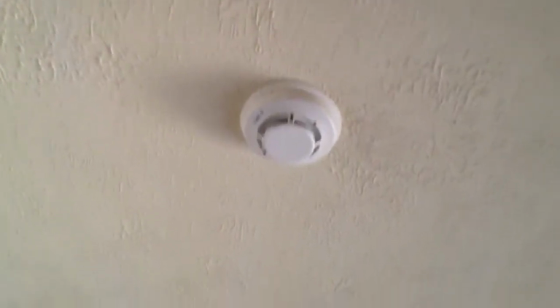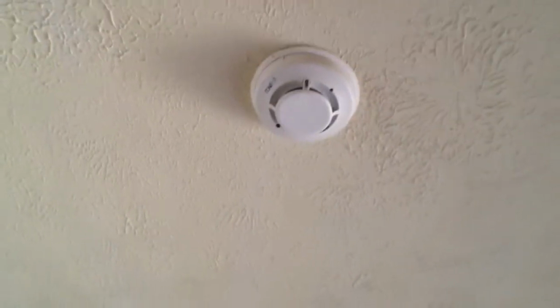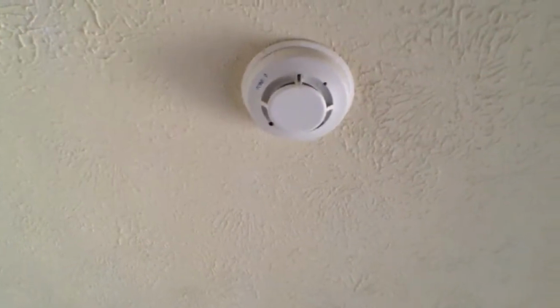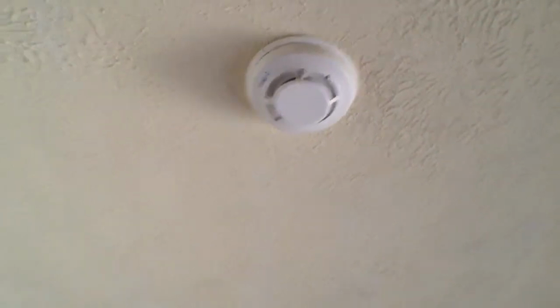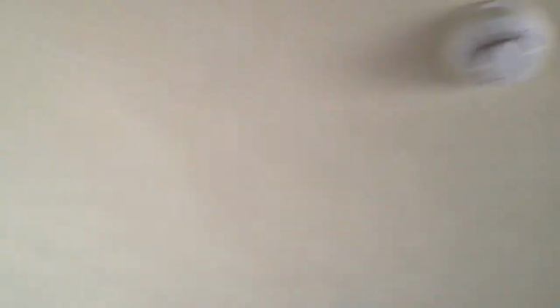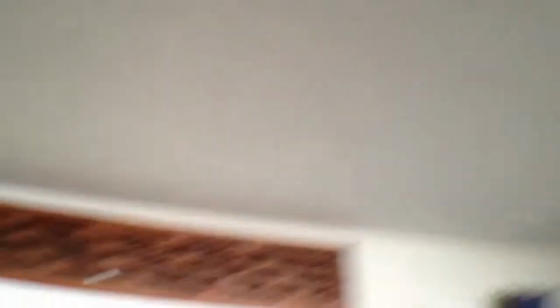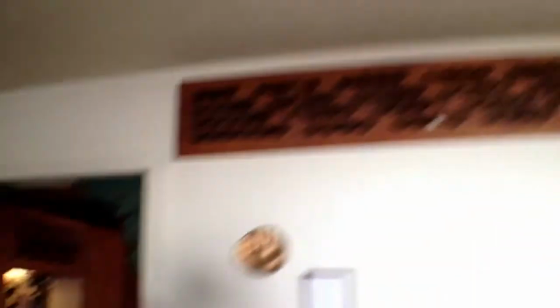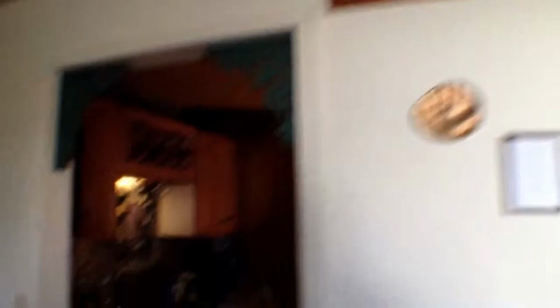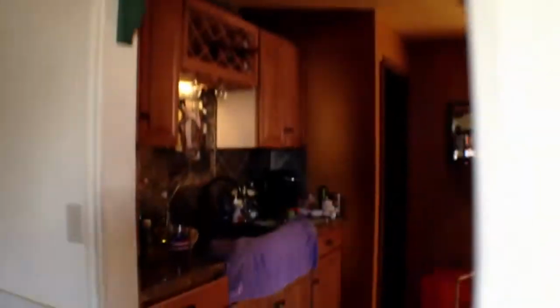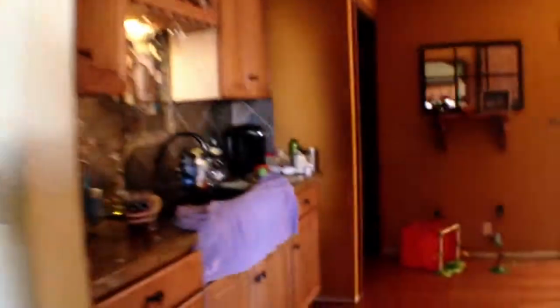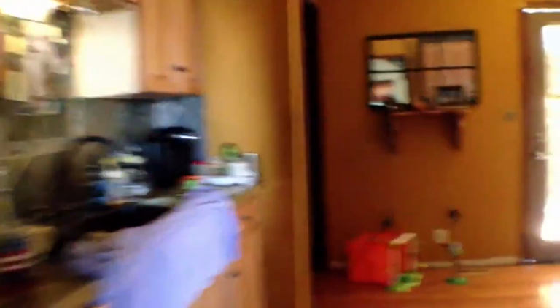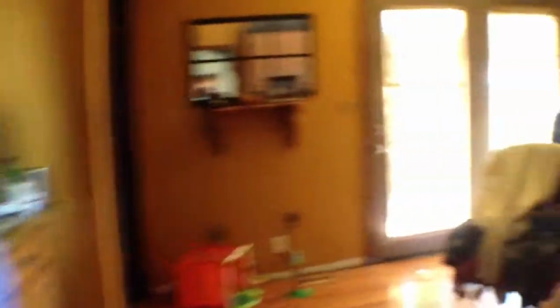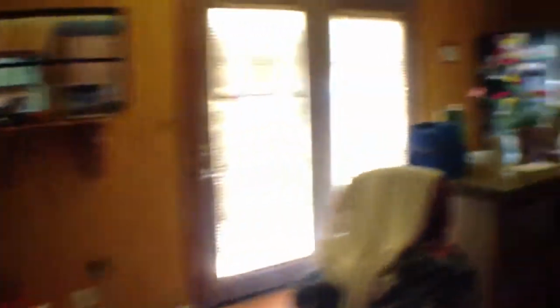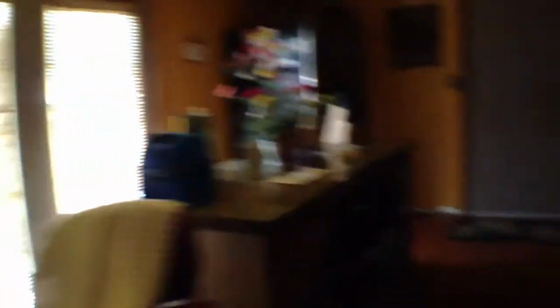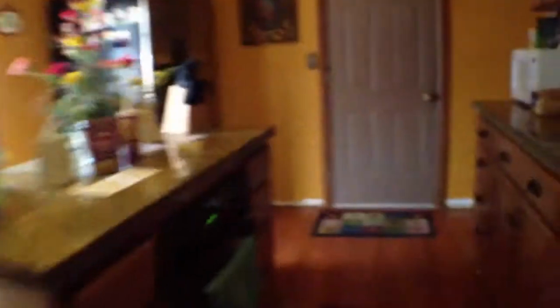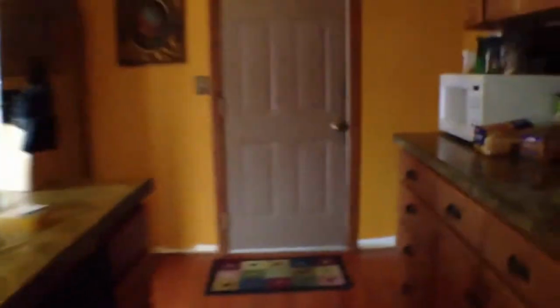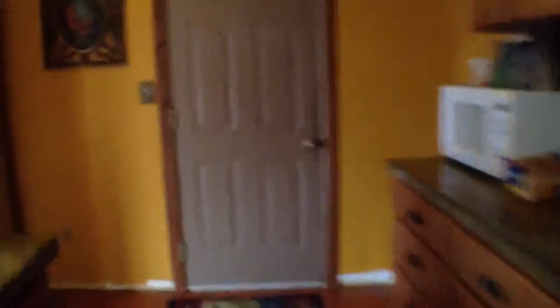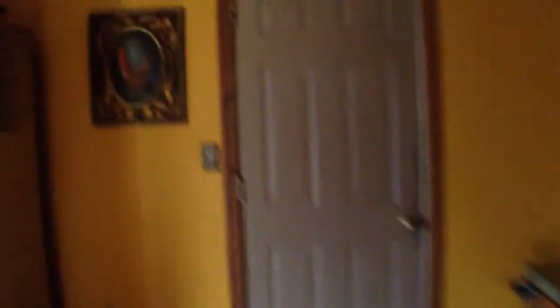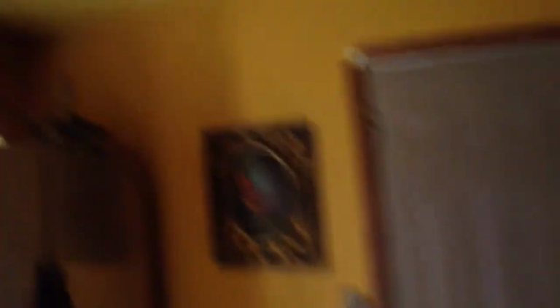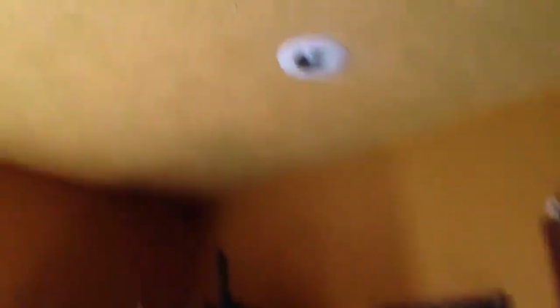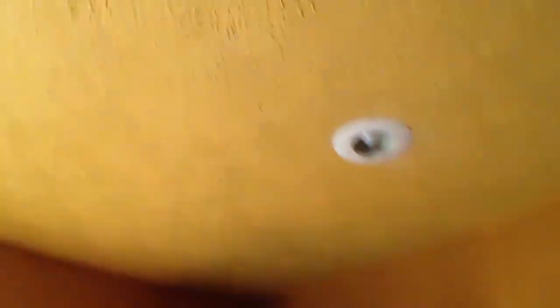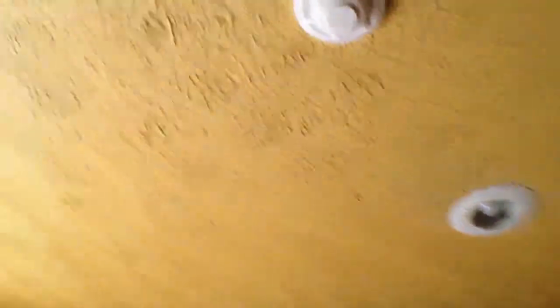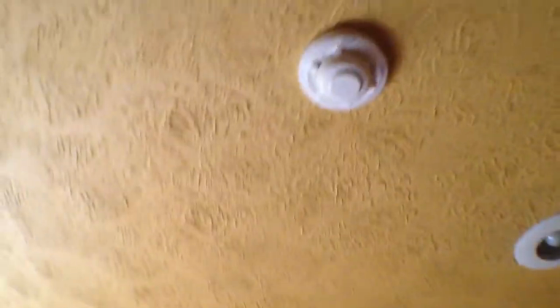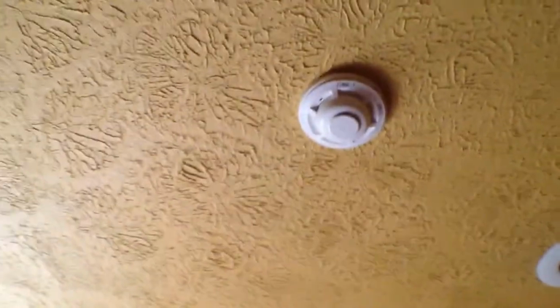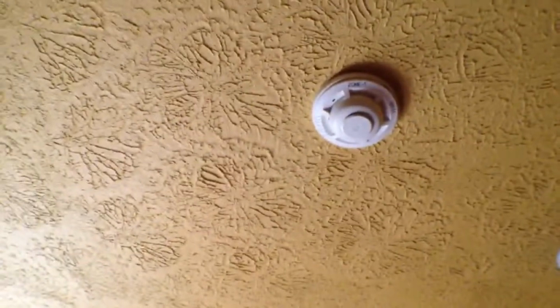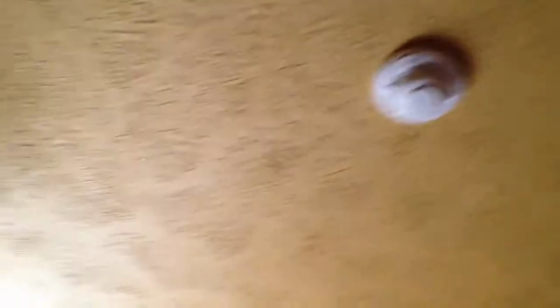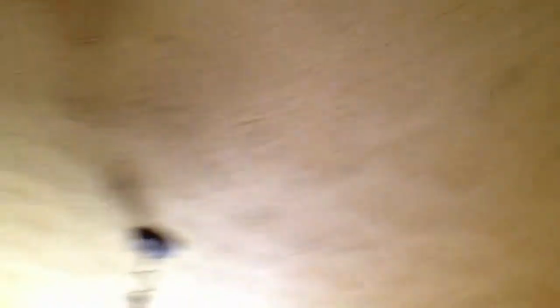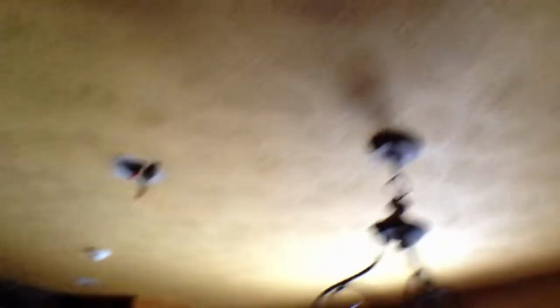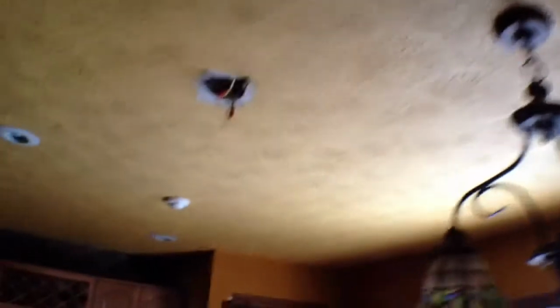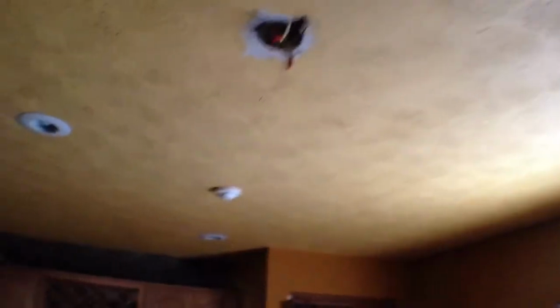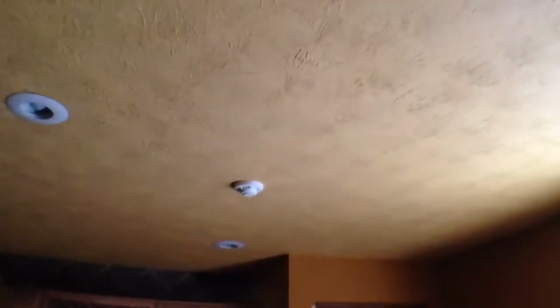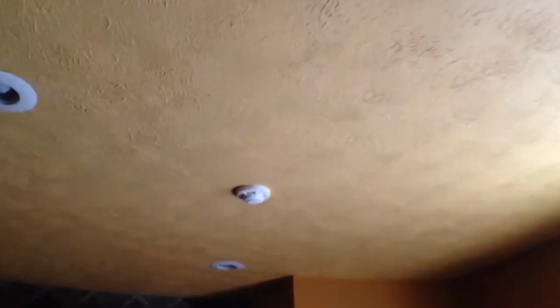And another smoke detector. And here we have two heat detectors — one here, one over here.